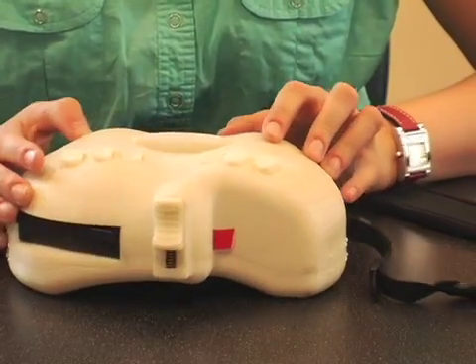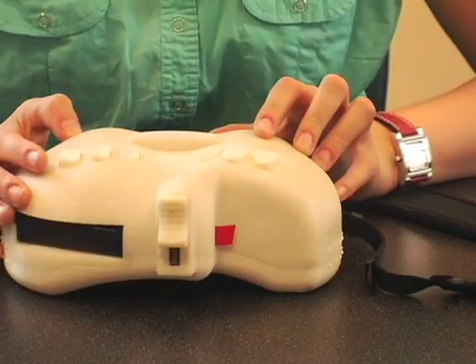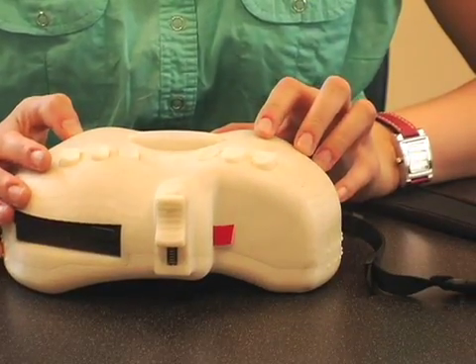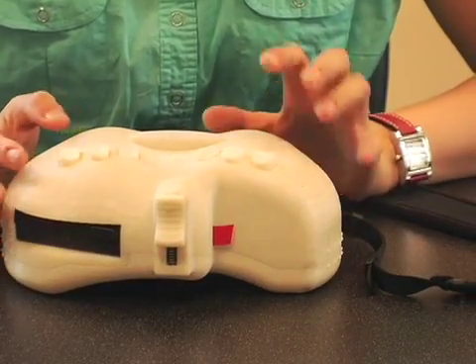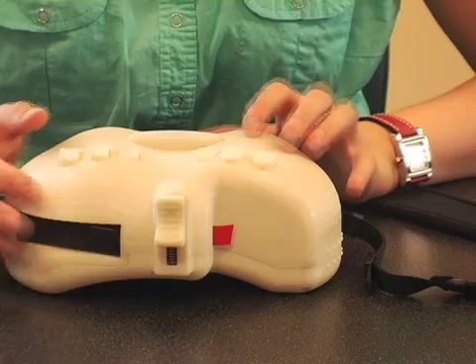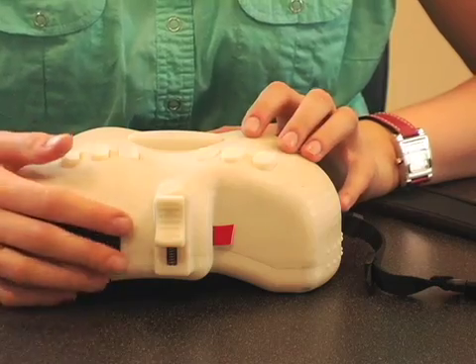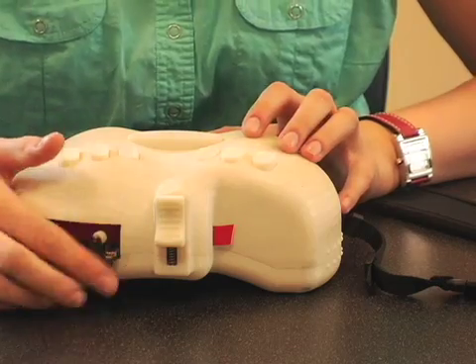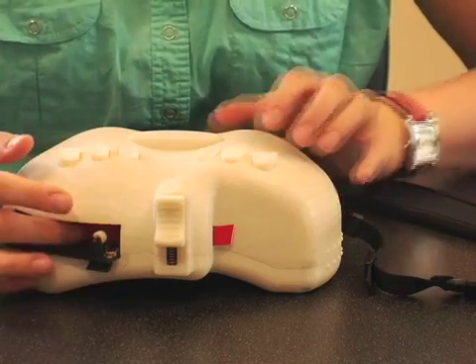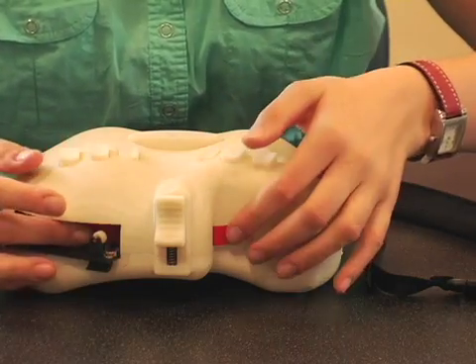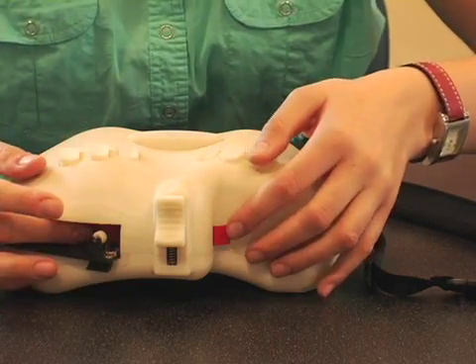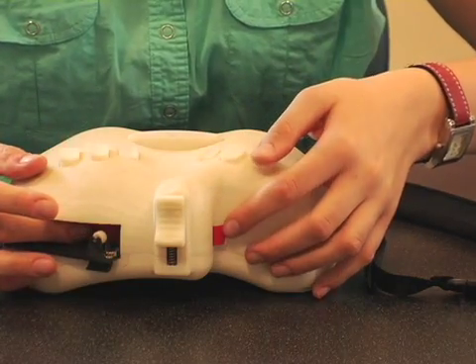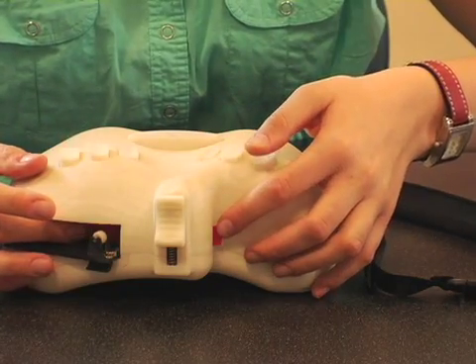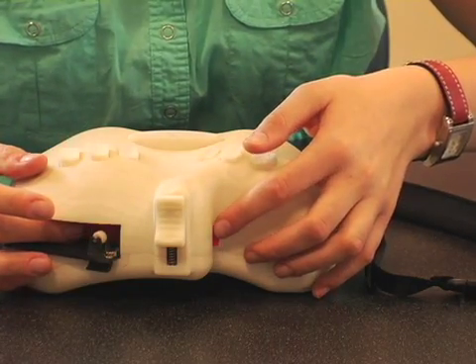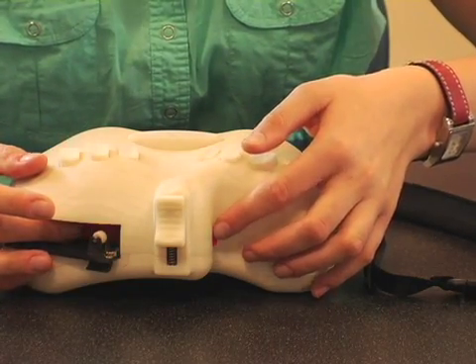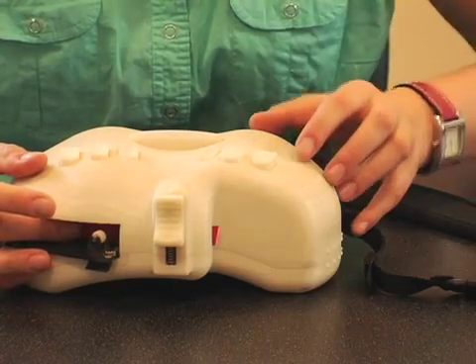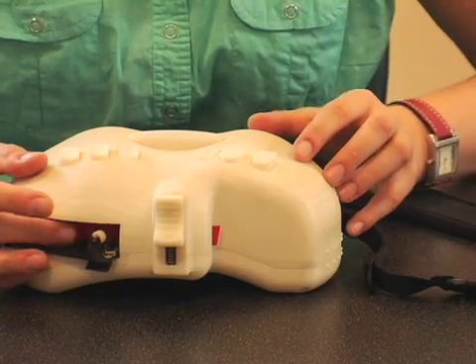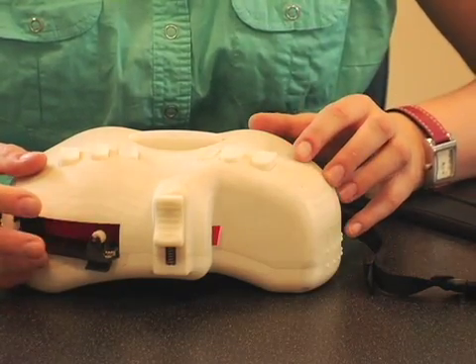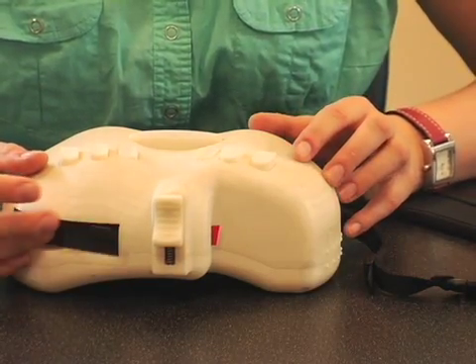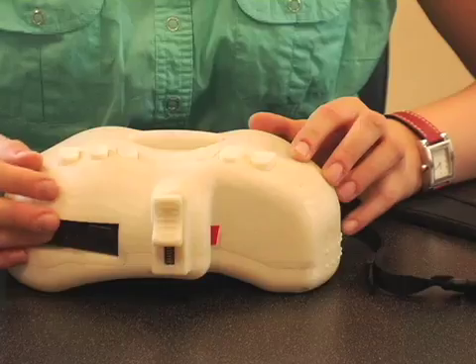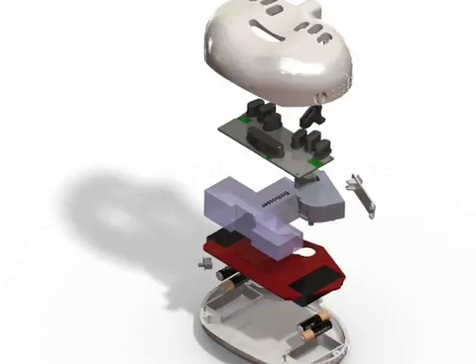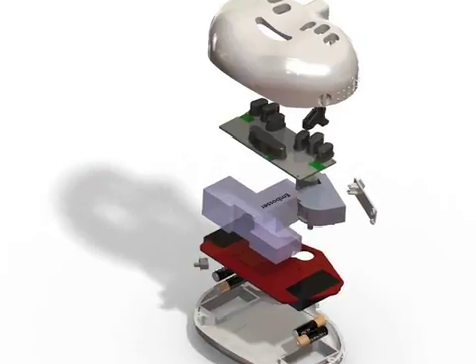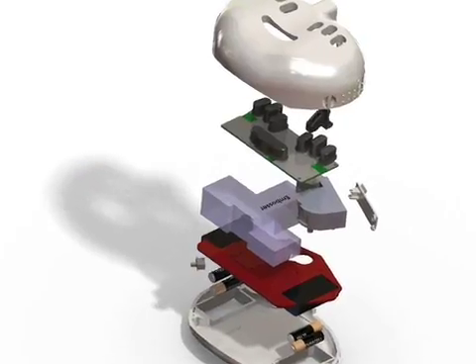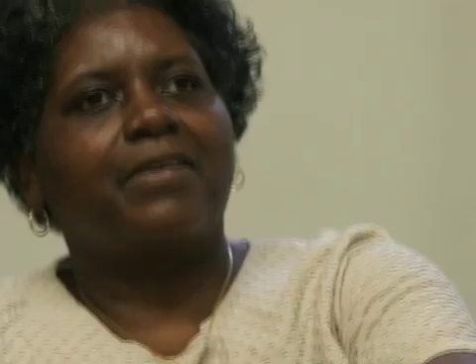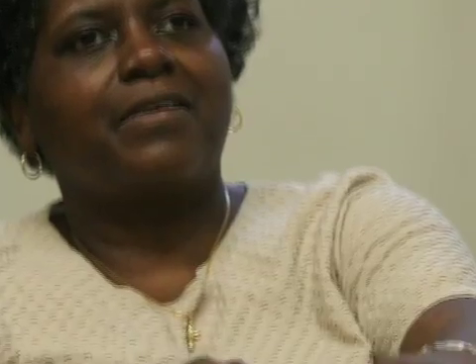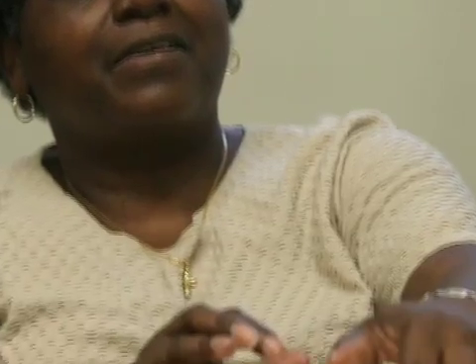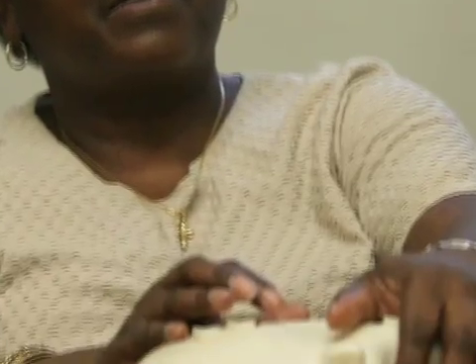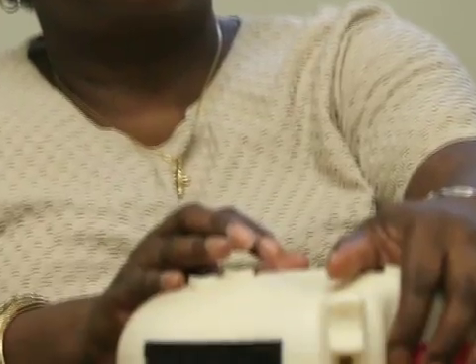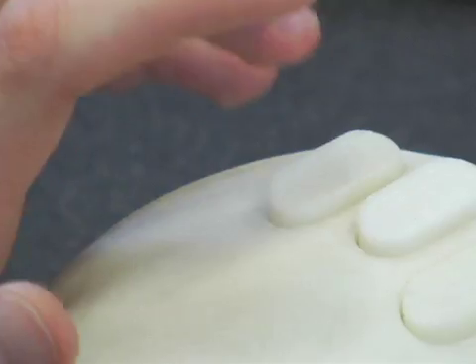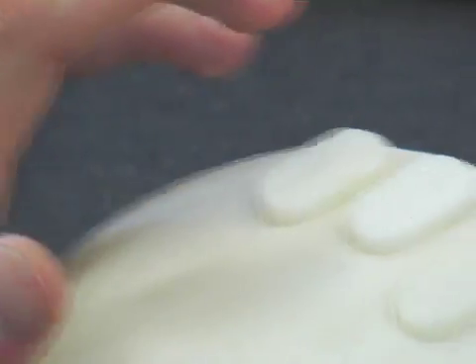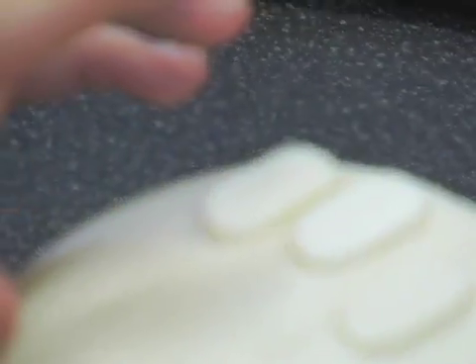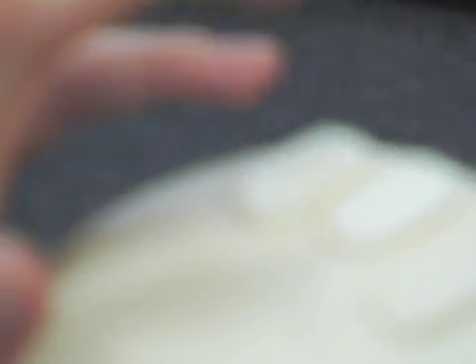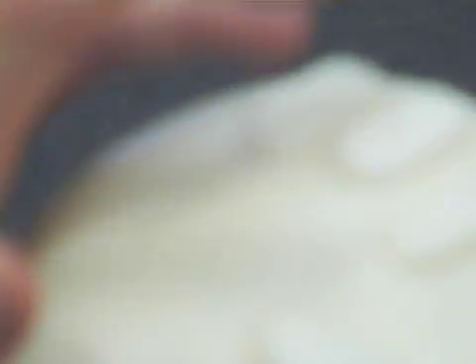Once the blind user feels the tape there, they can pull the tape back a little bit so they're not wasting too much excess tape, and then close the door. Now they're ready to type. Let's say they'd like to type 'beans.'